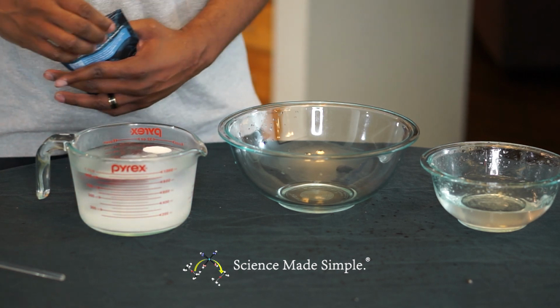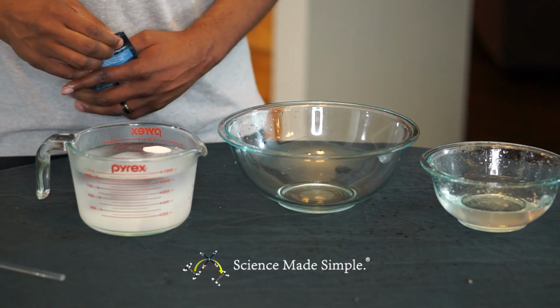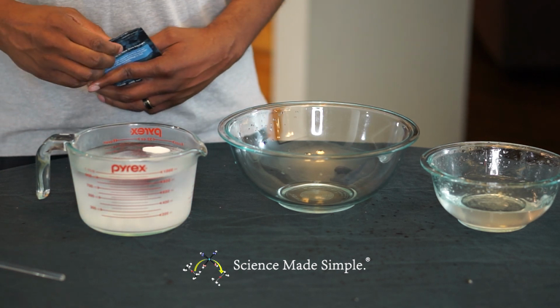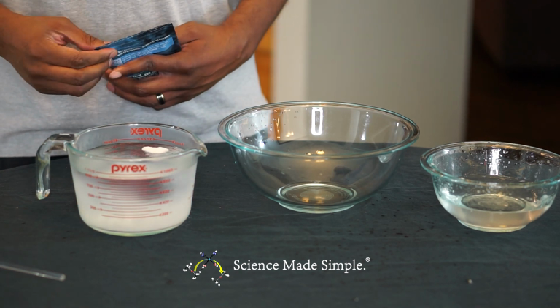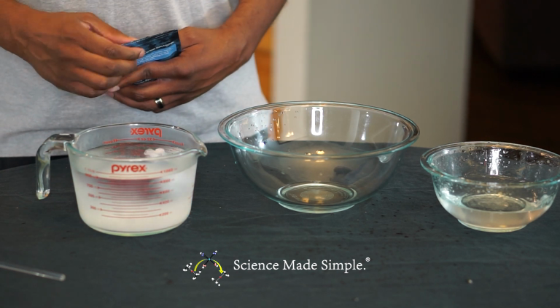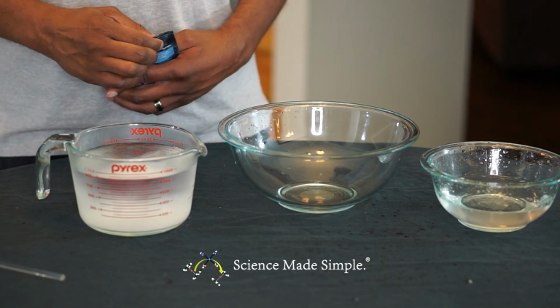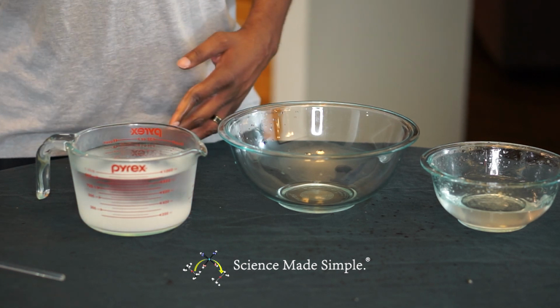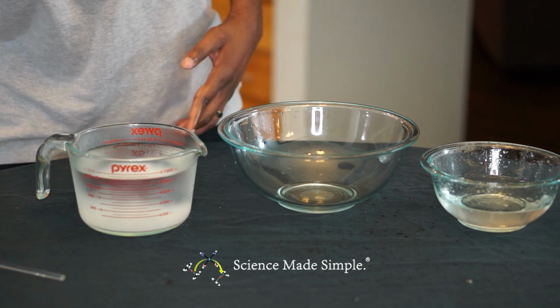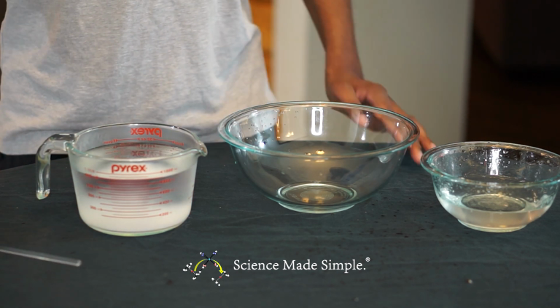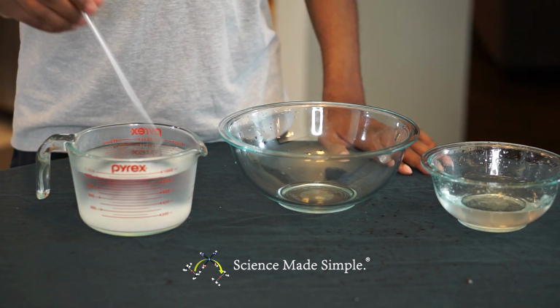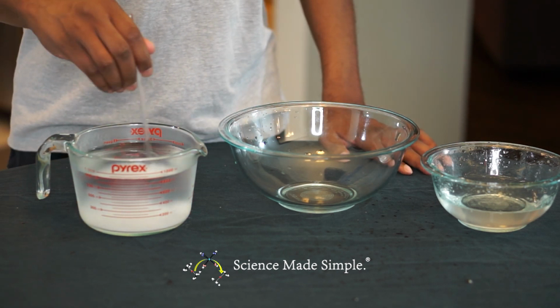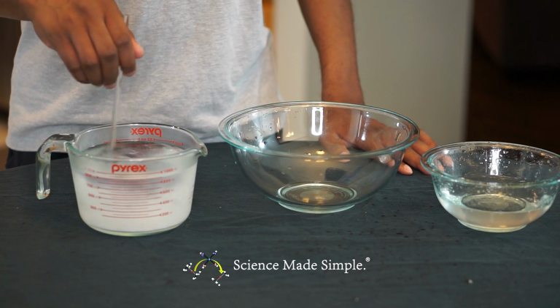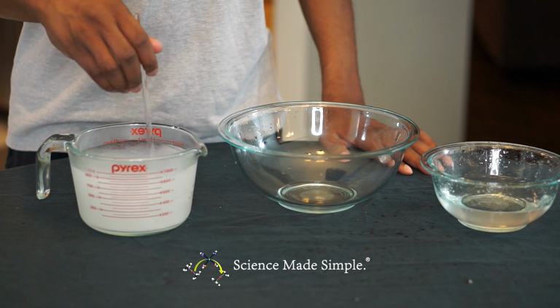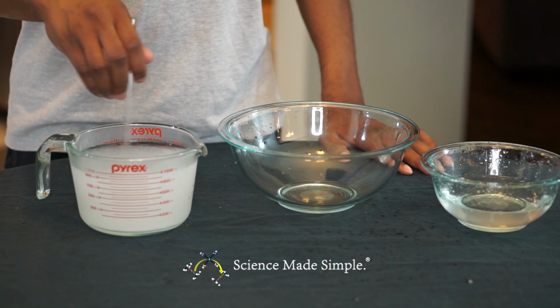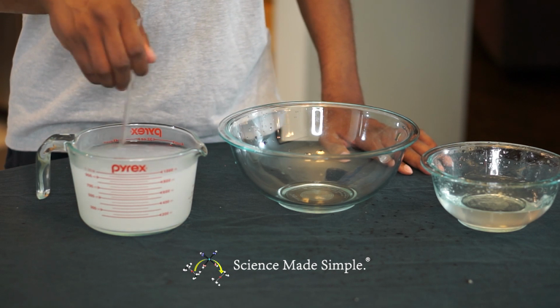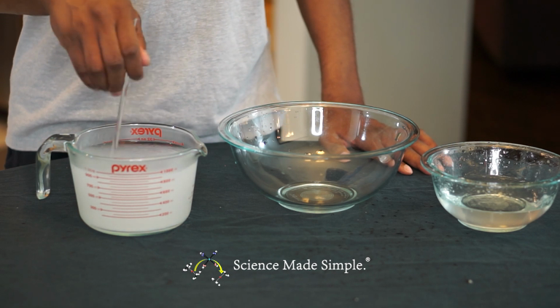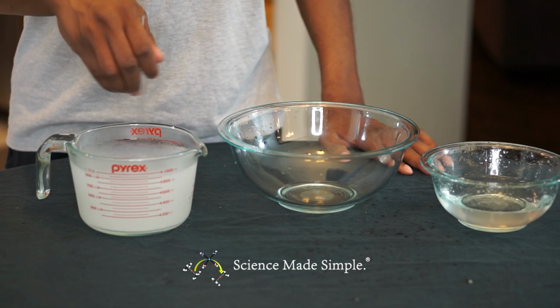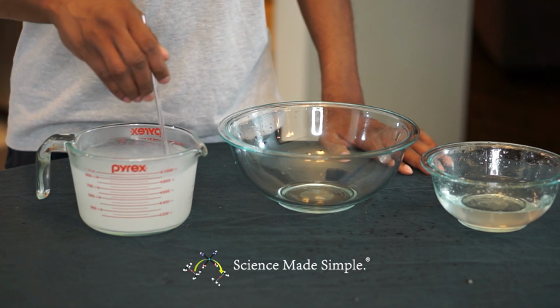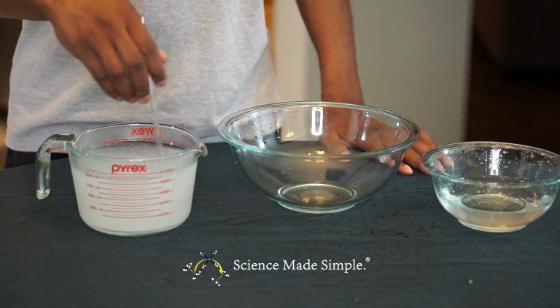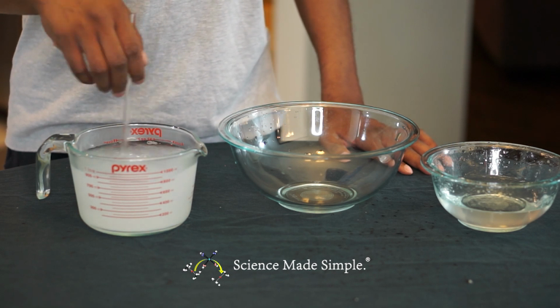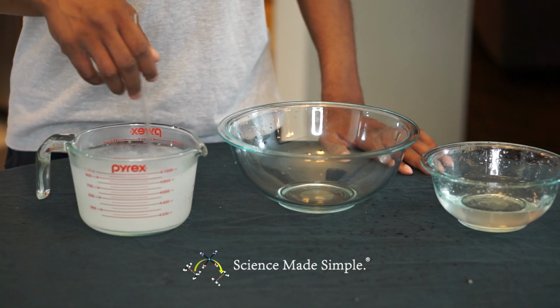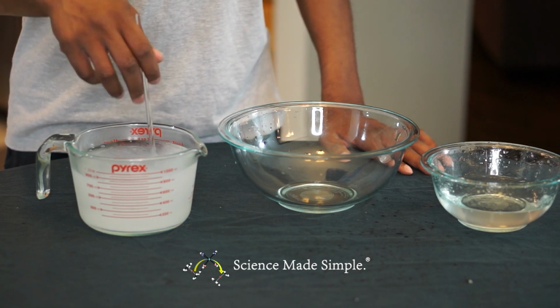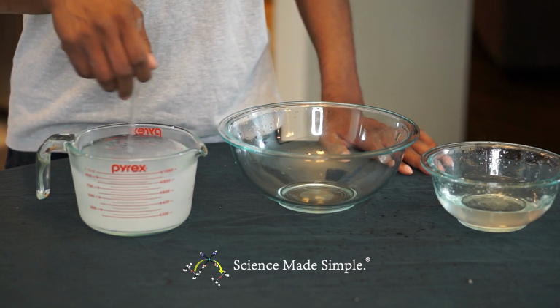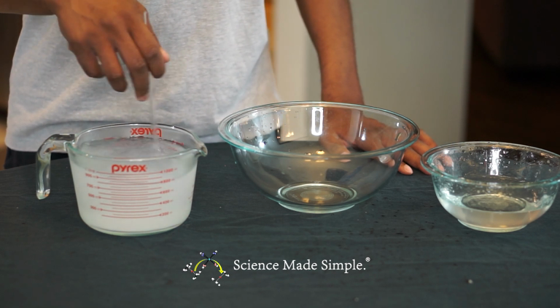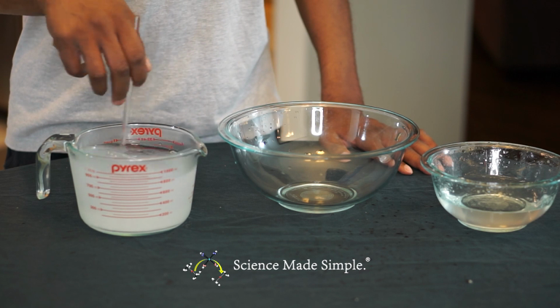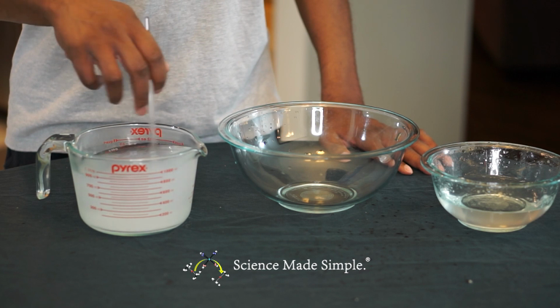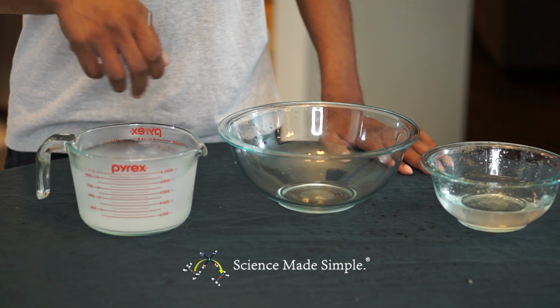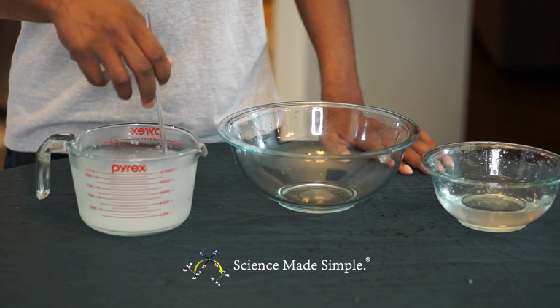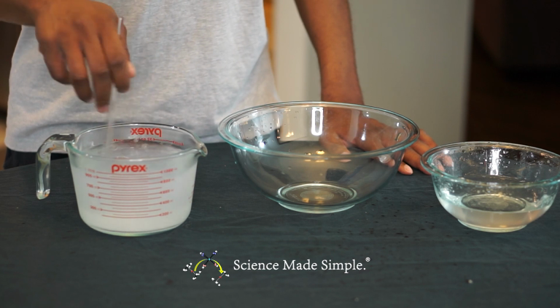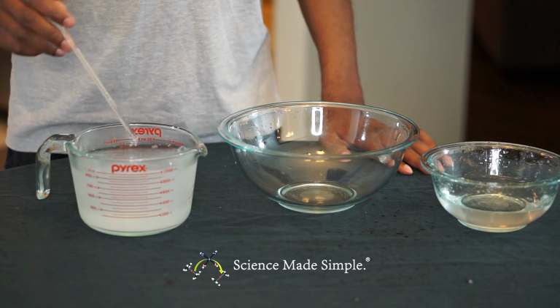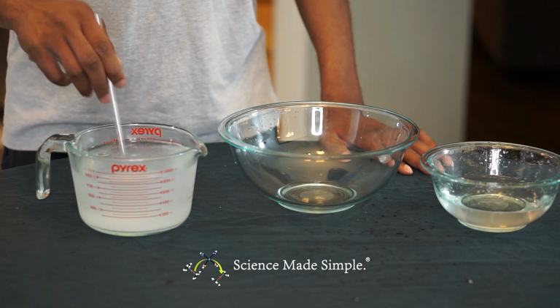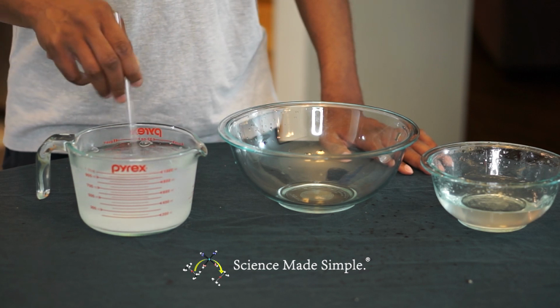In the other container, stir in one teaspoon of calcium lactate into the four cups of cold water. Stir until the solution looks clear.